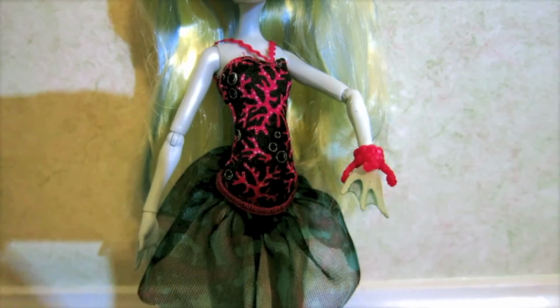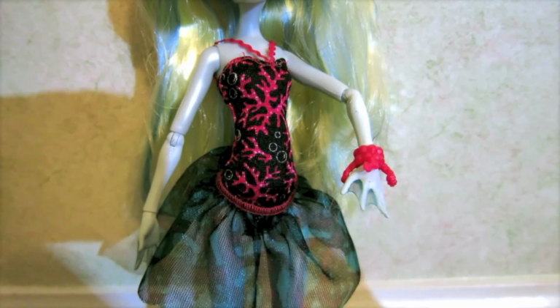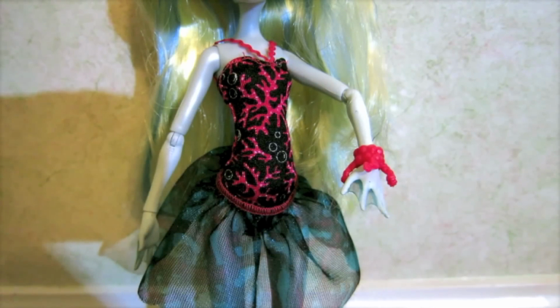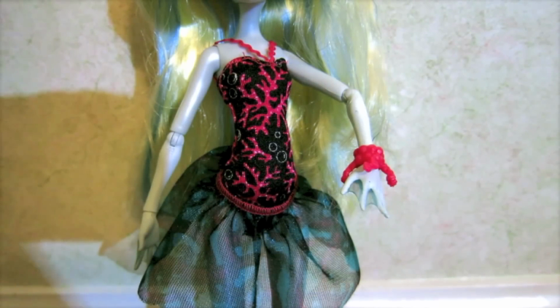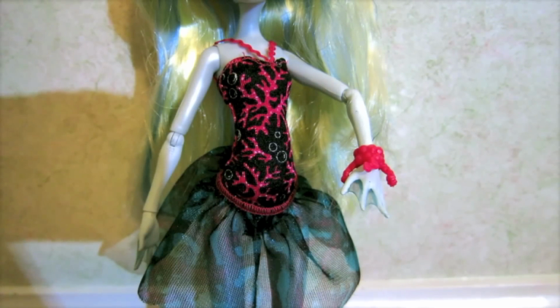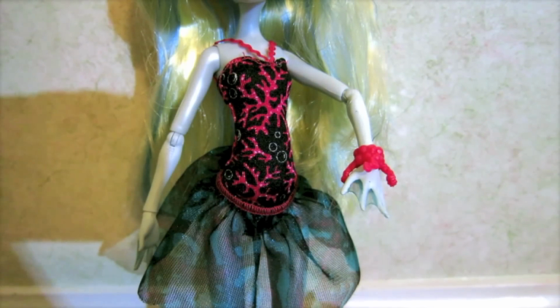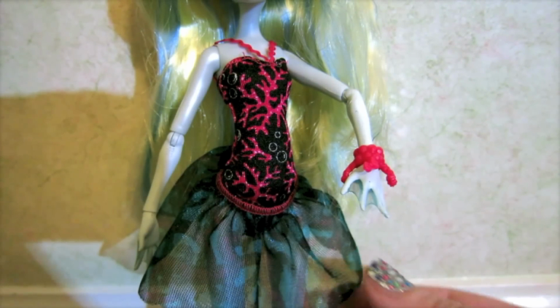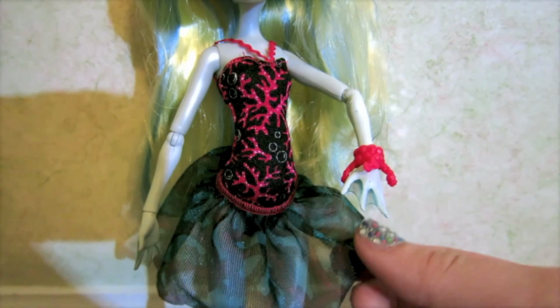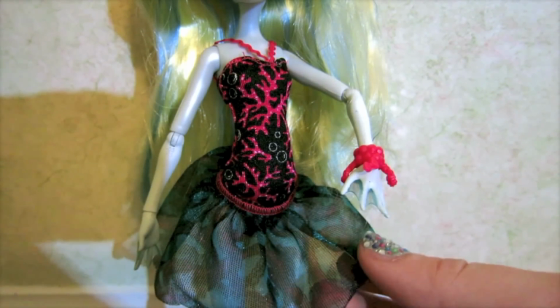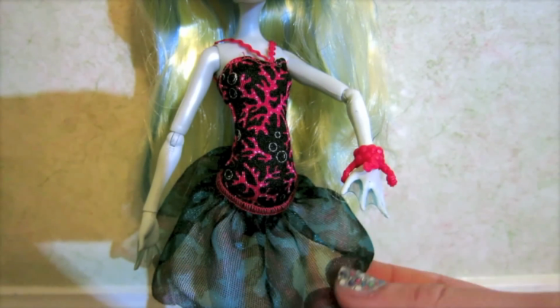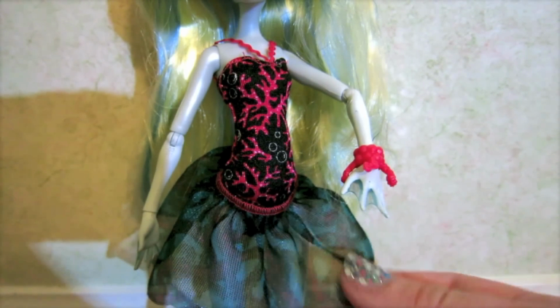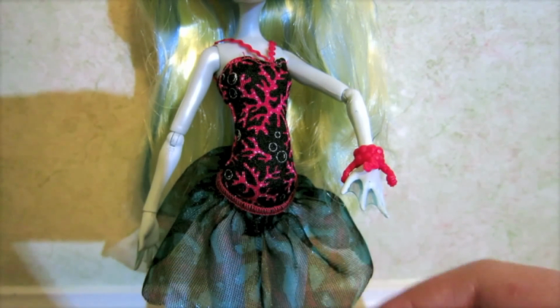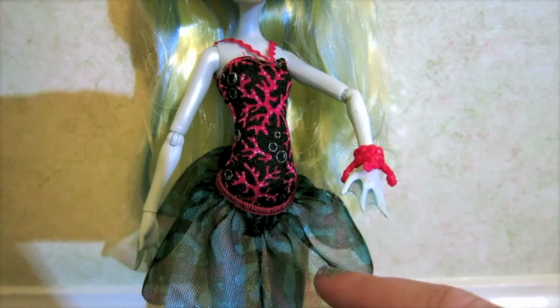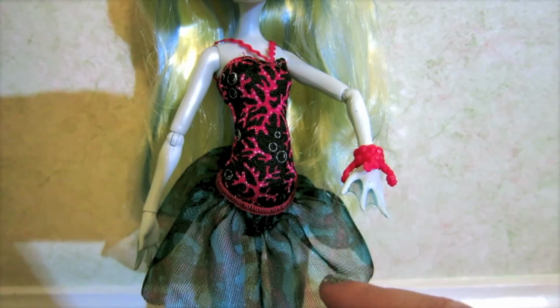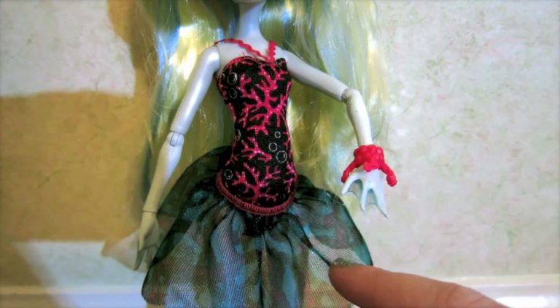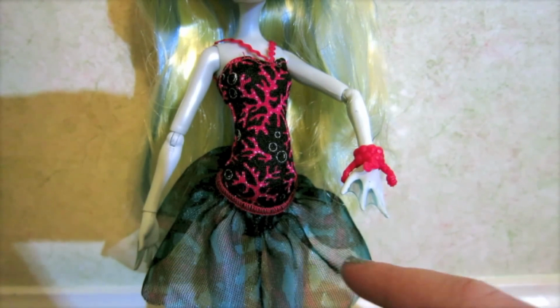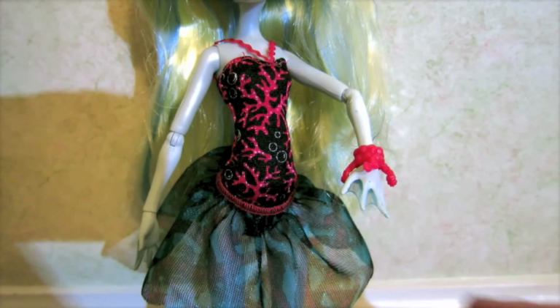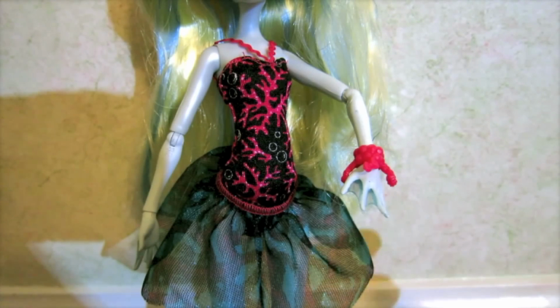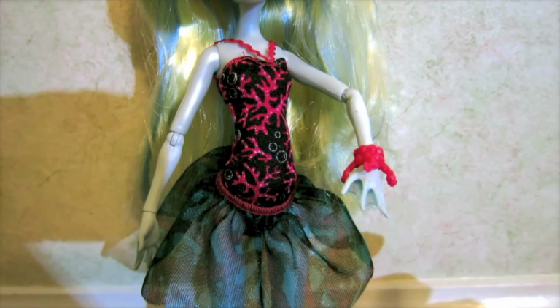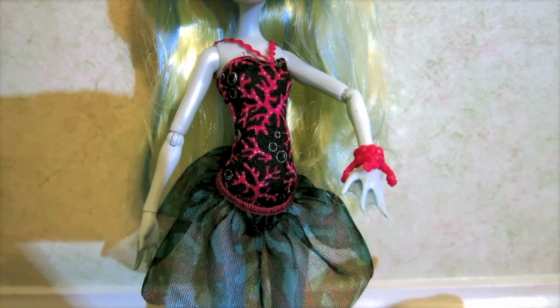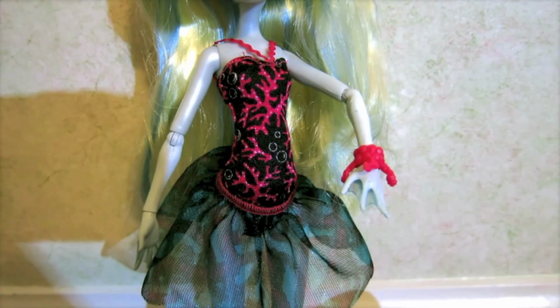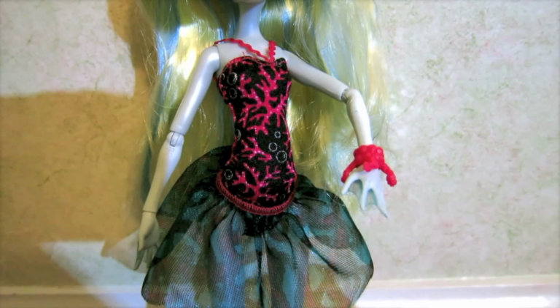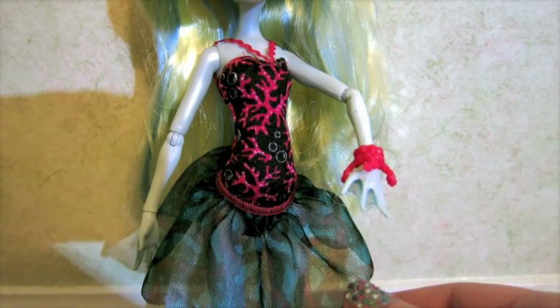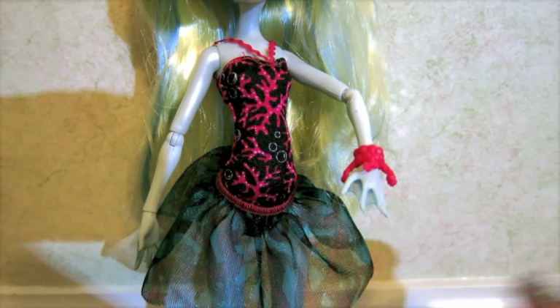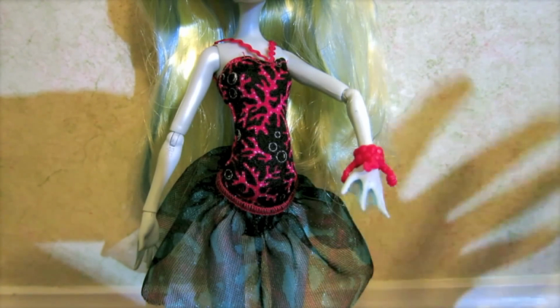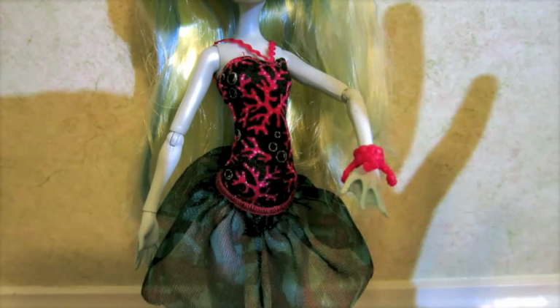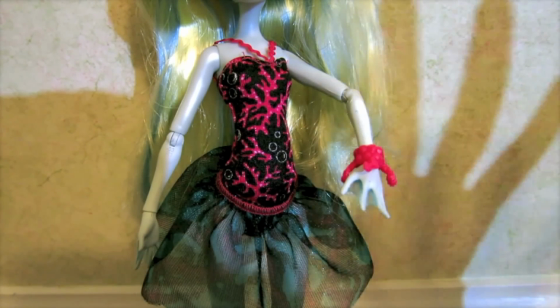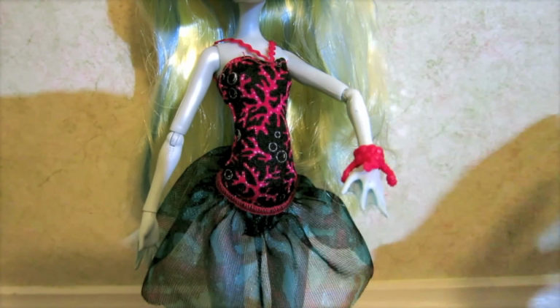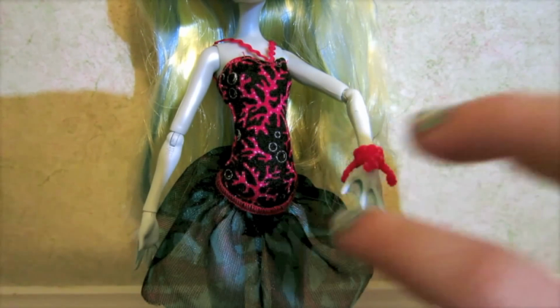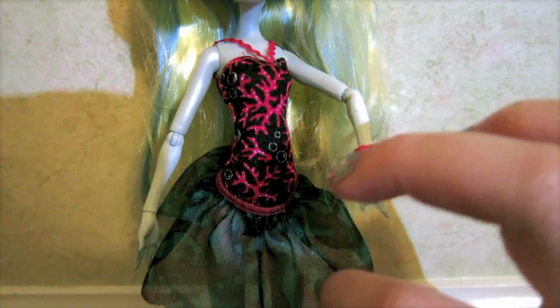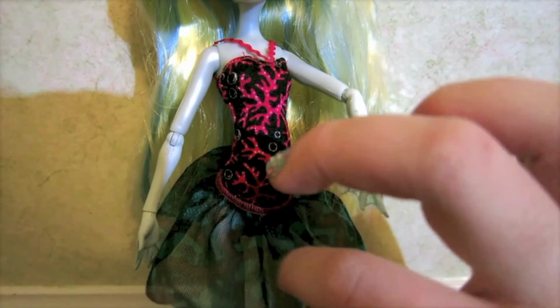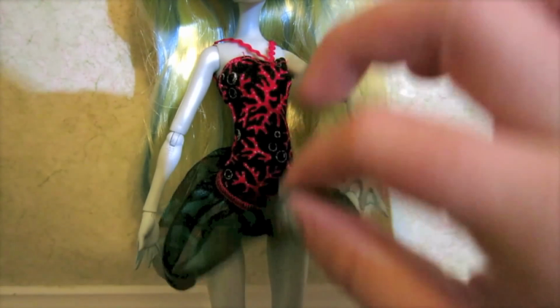Her skirt has a little blue and purple in it — it might be a little hard to see. But guess what, her shirt's actually not a shirt — it's a leotard!